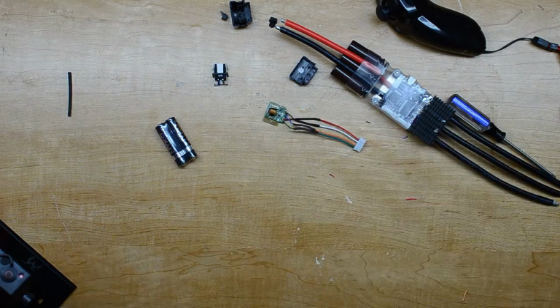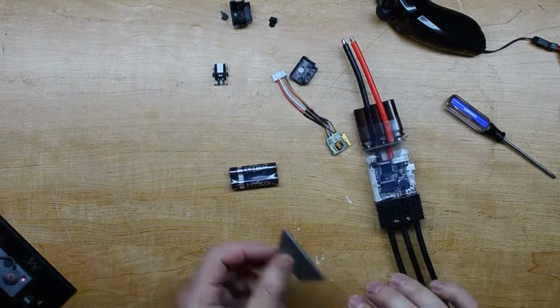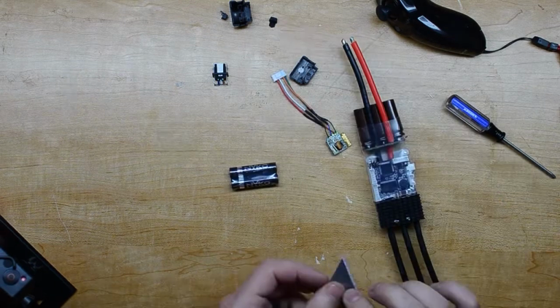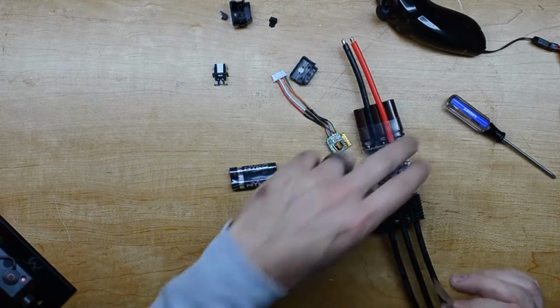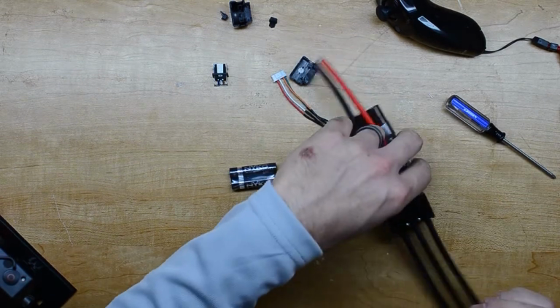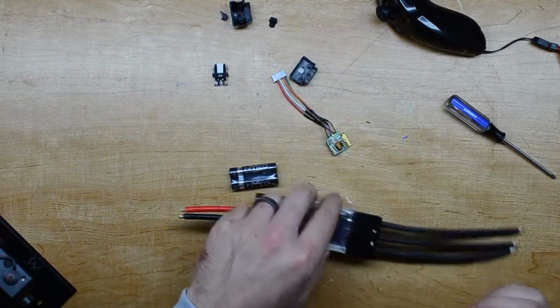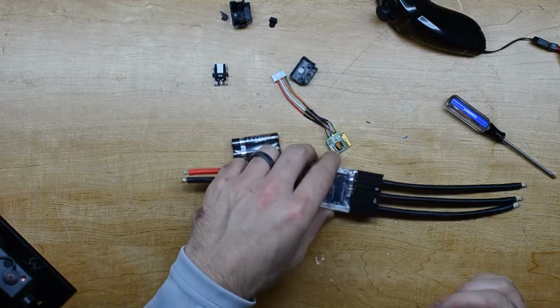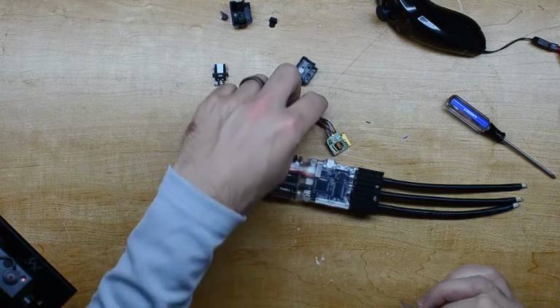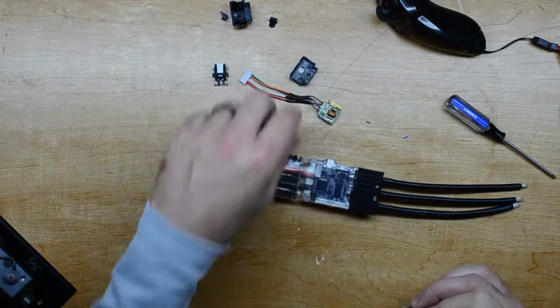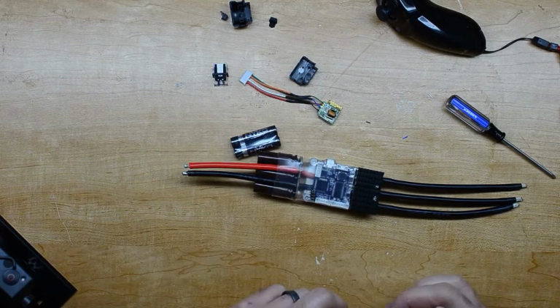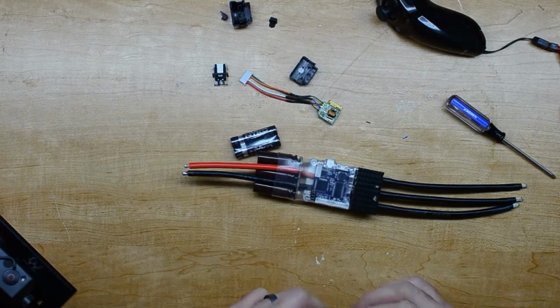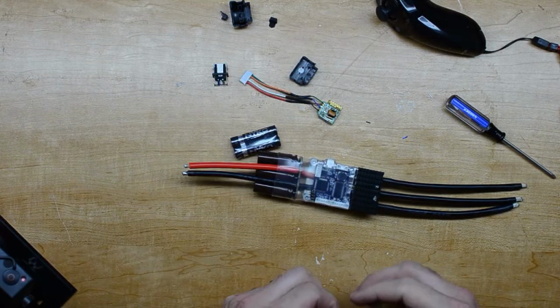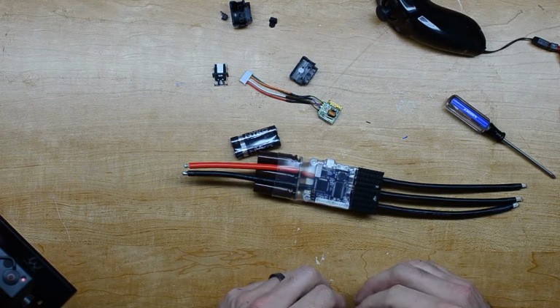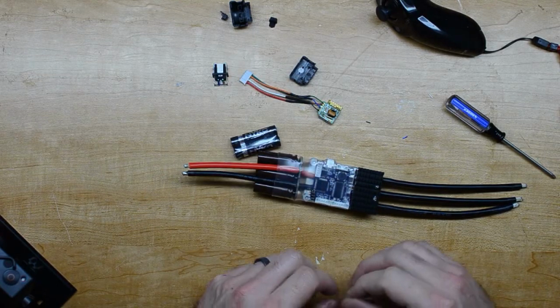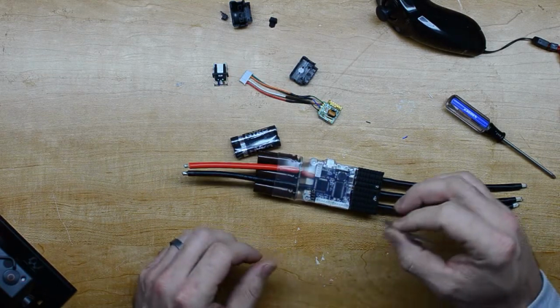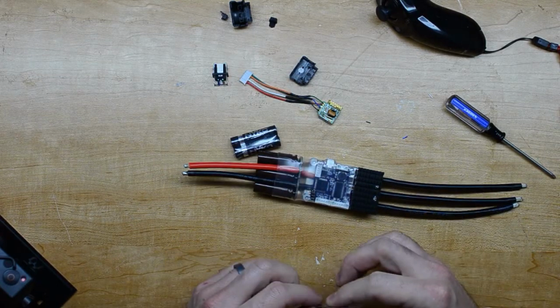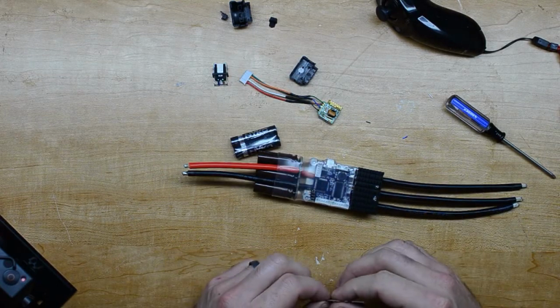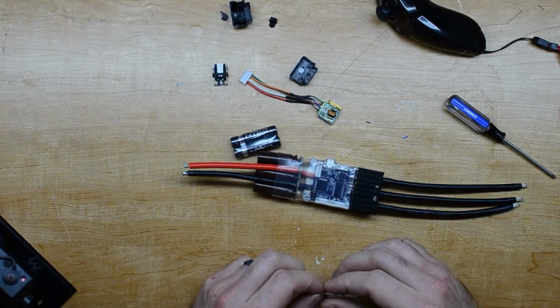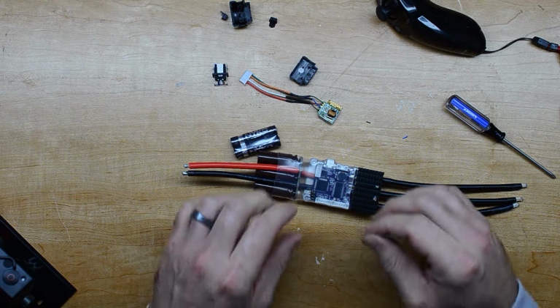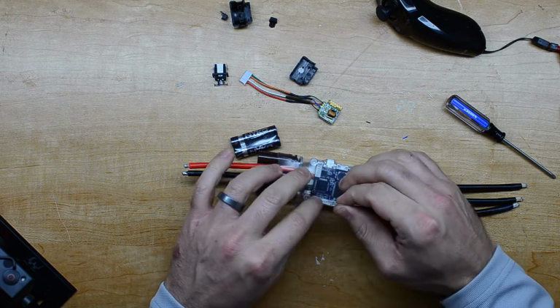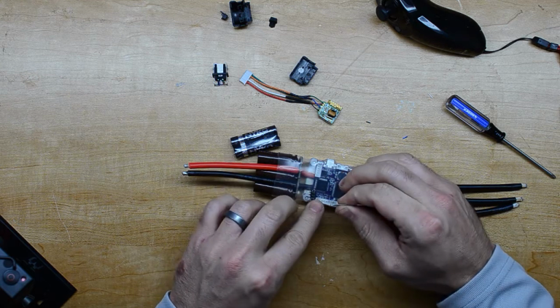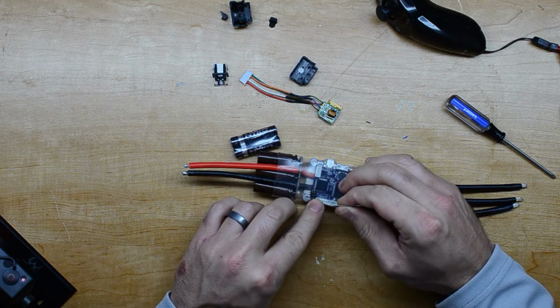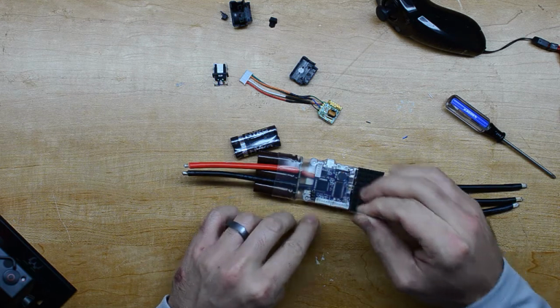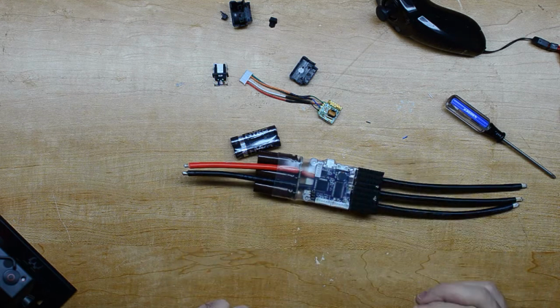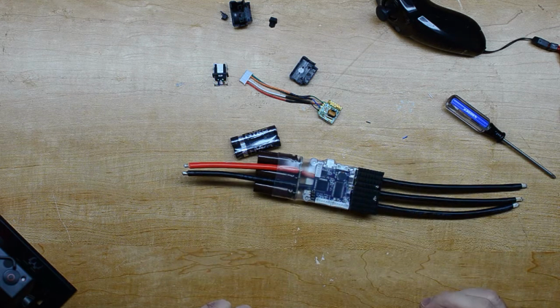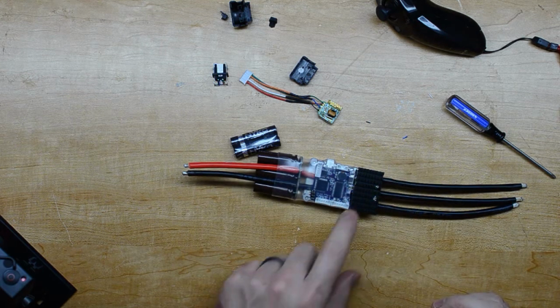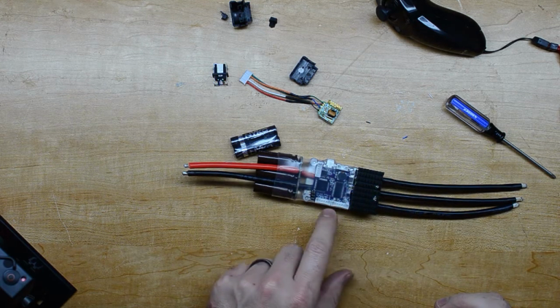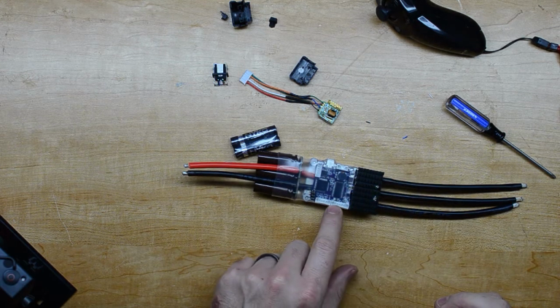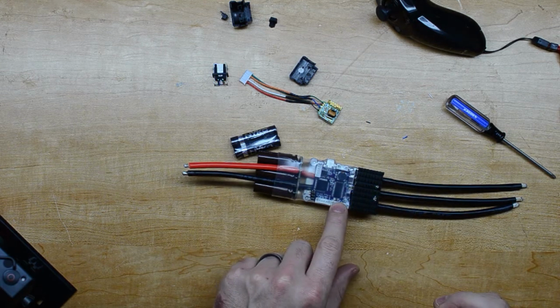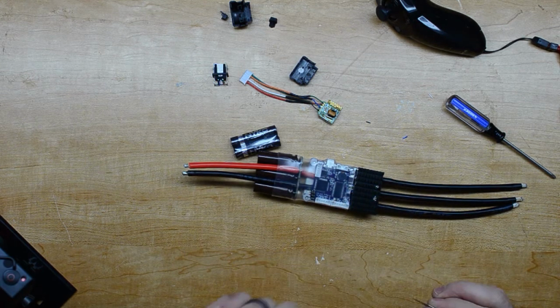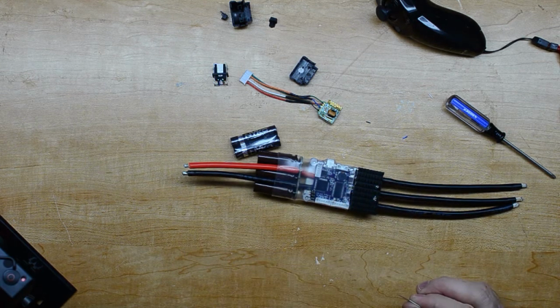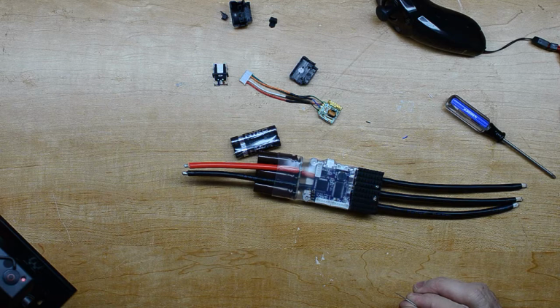Now I'm going to trim out the area here where they put heat shrink over — not everyone is going to use this, I guess. Double check: the one by the MOSFETs — the lower one is the one we need.